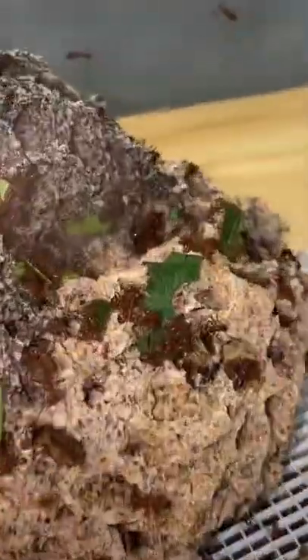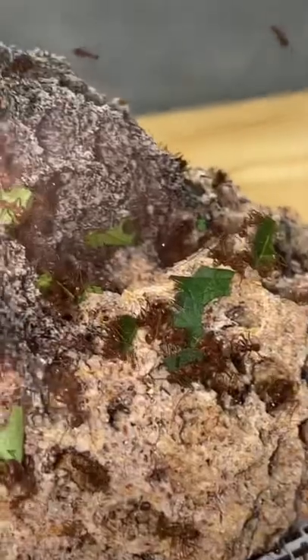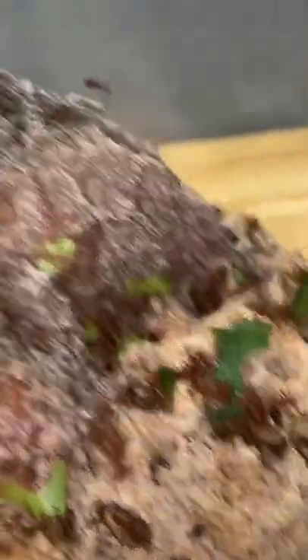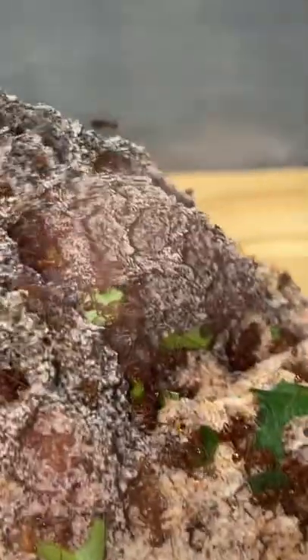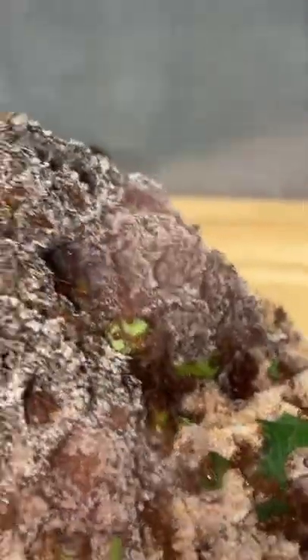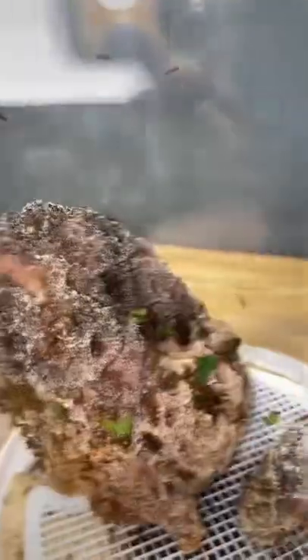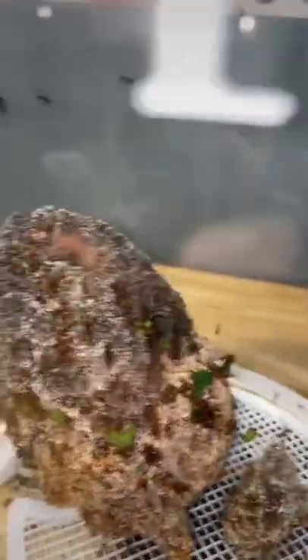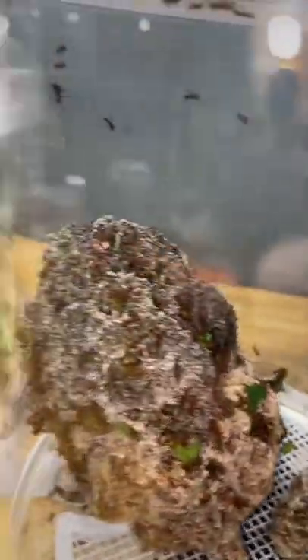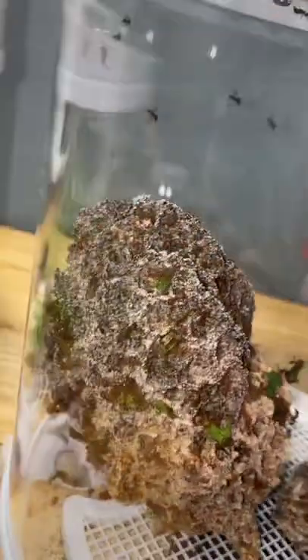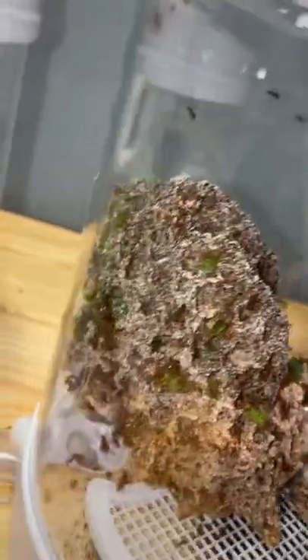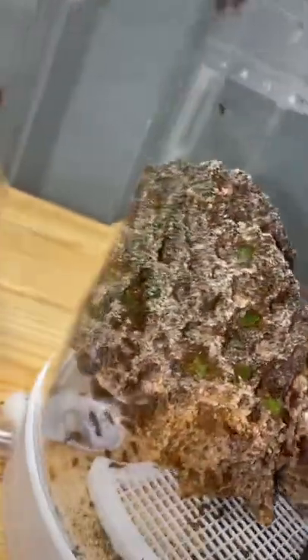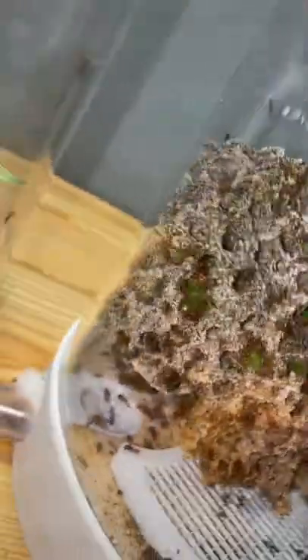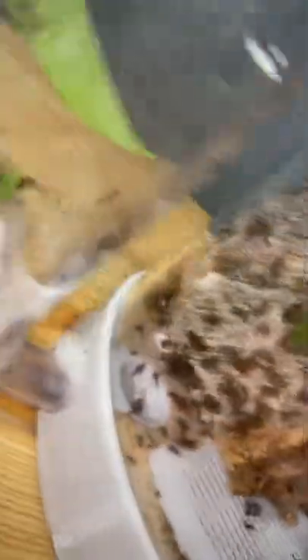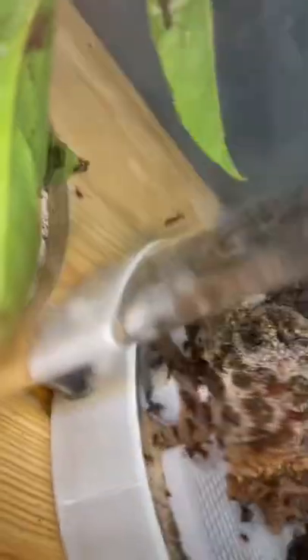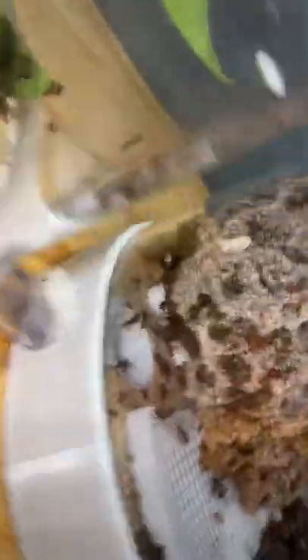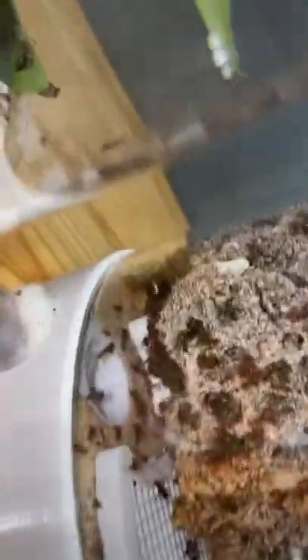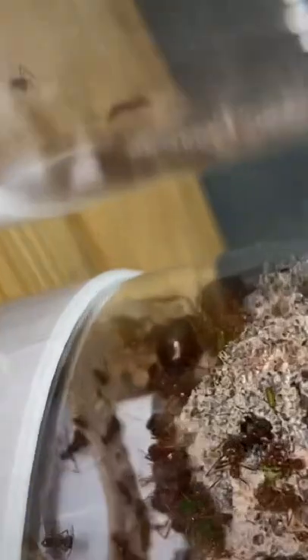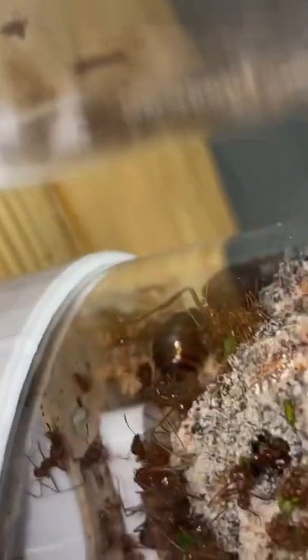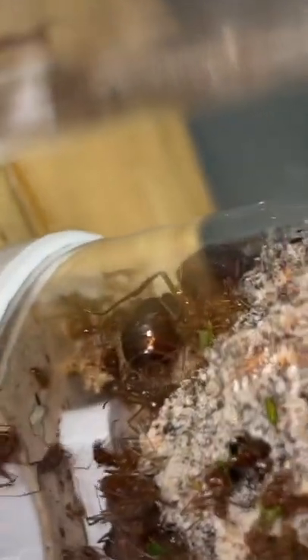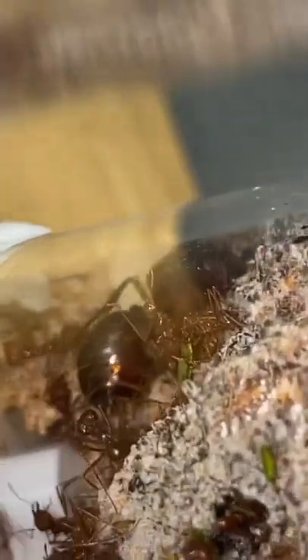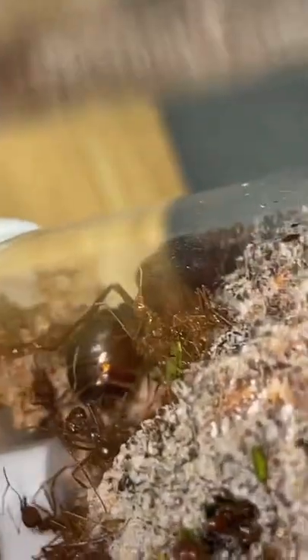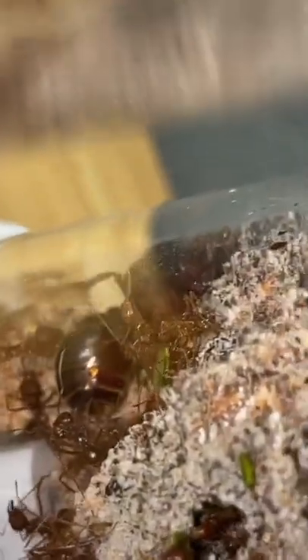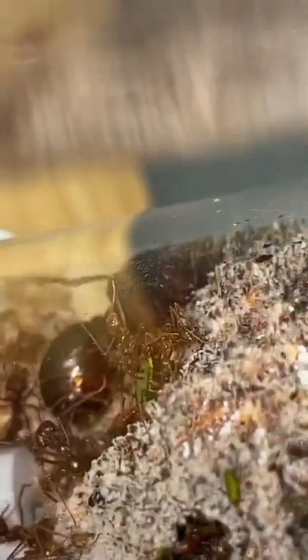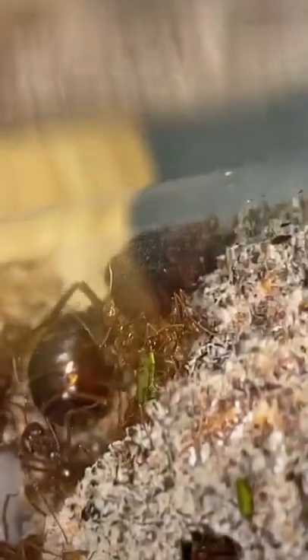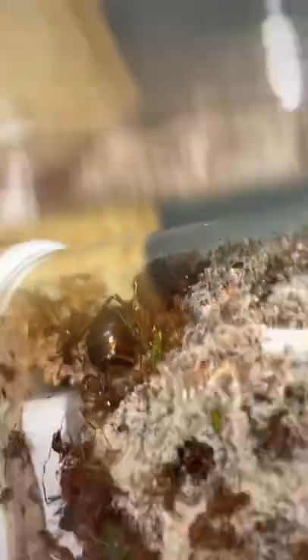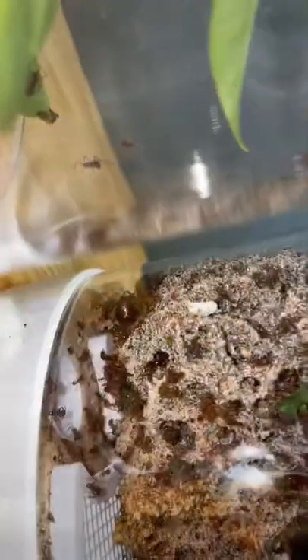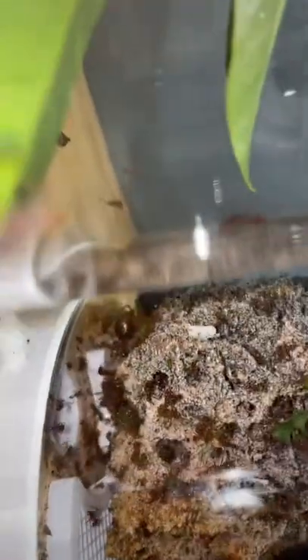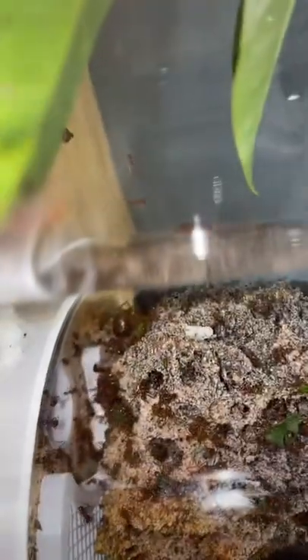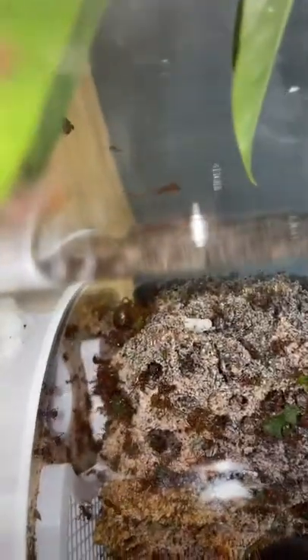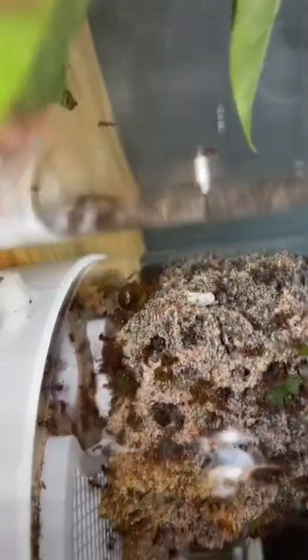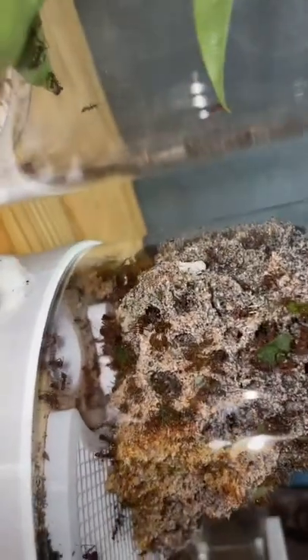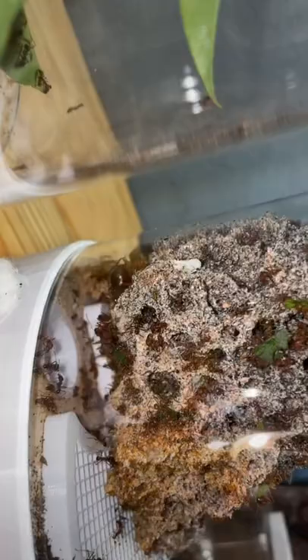We haven't really seen any big engravements yet where the queen can sit, but already now she is quite hard to see as she is going behind the fungi at an angle that I can't really see her at.